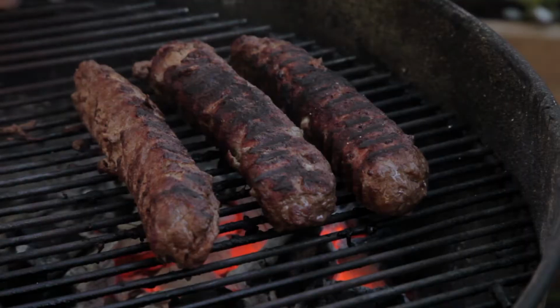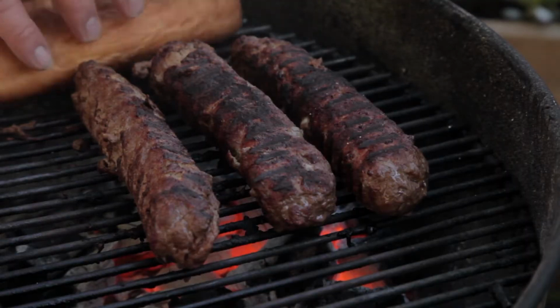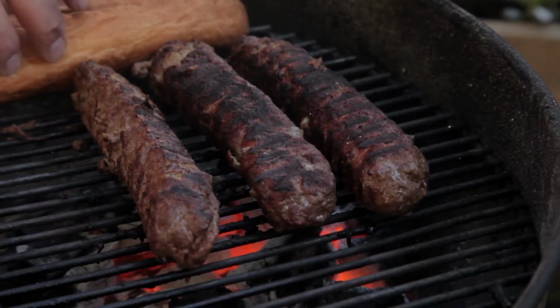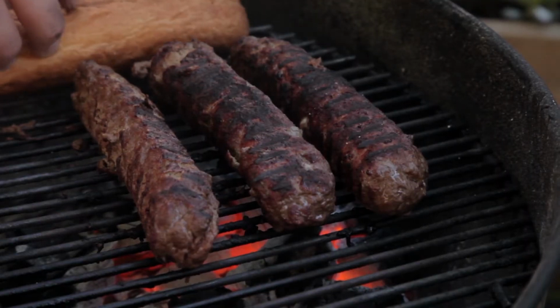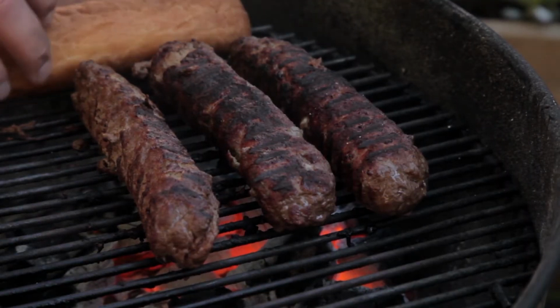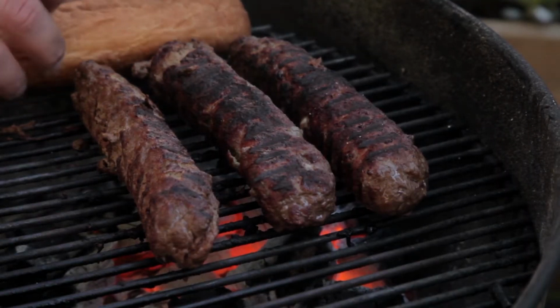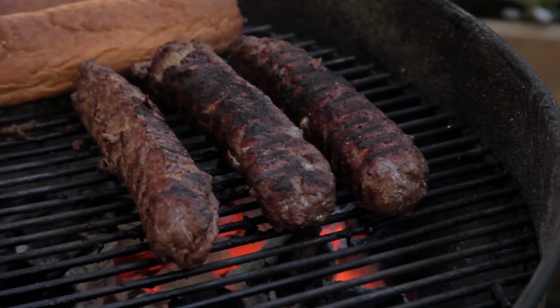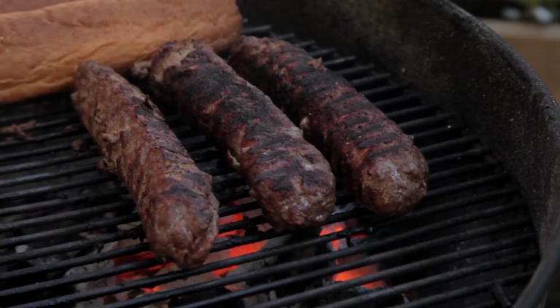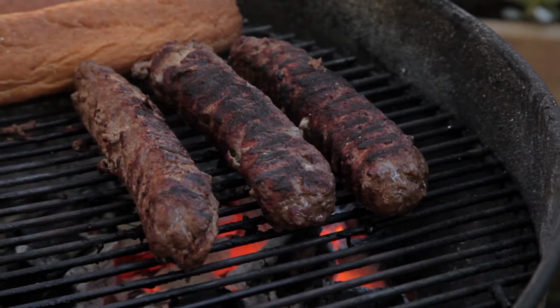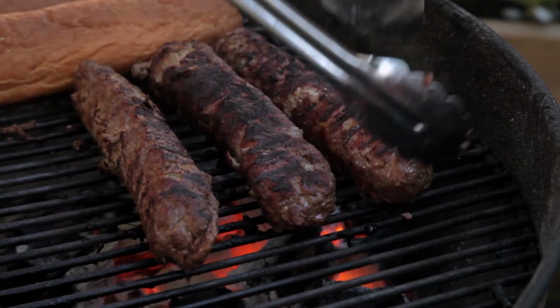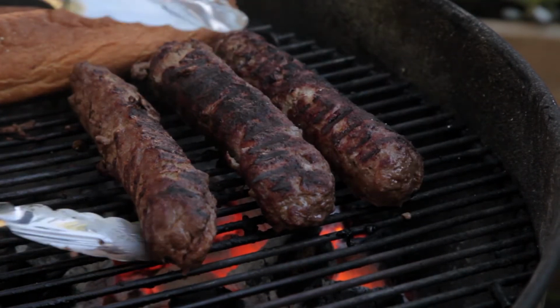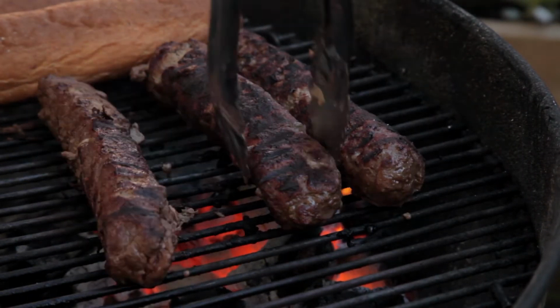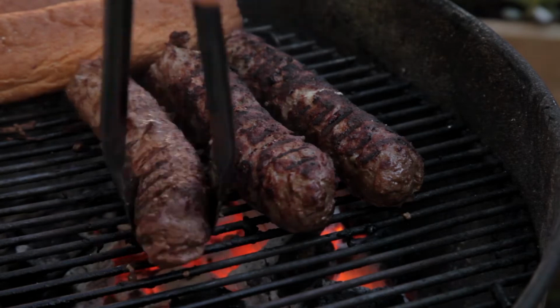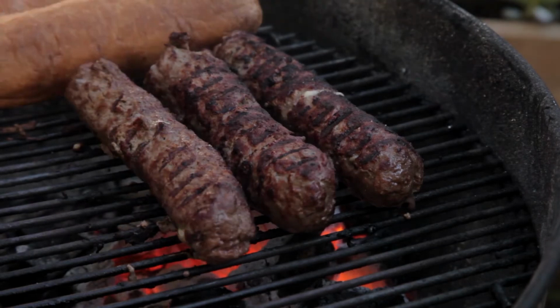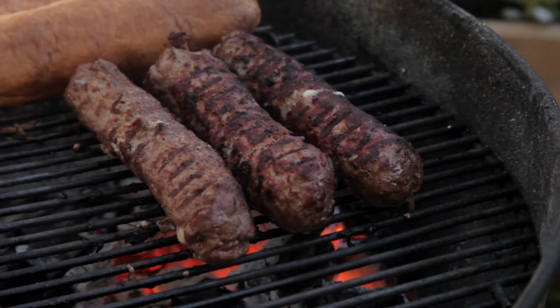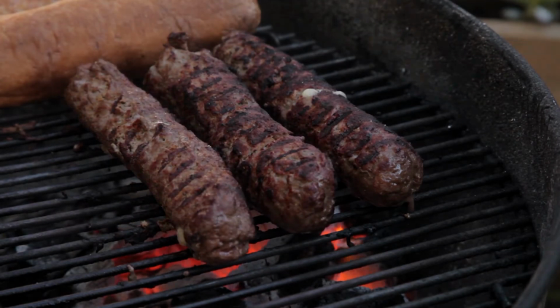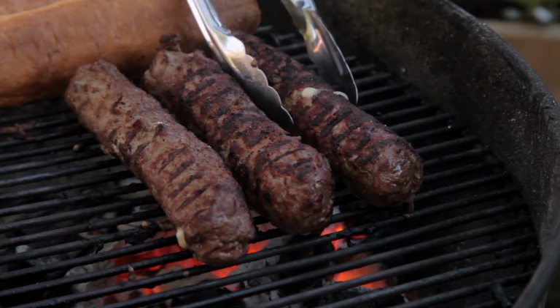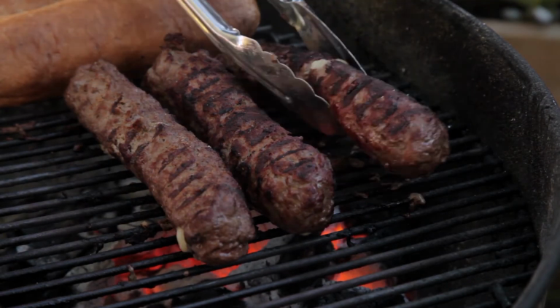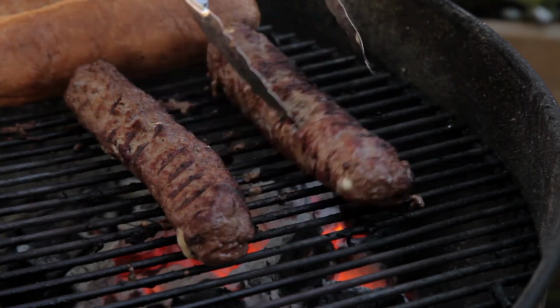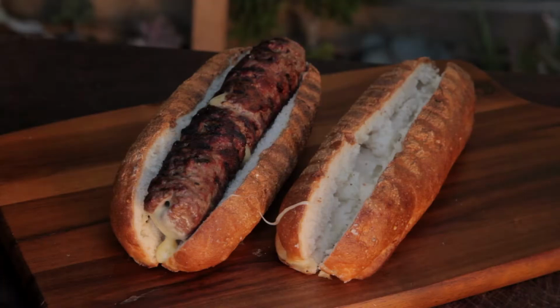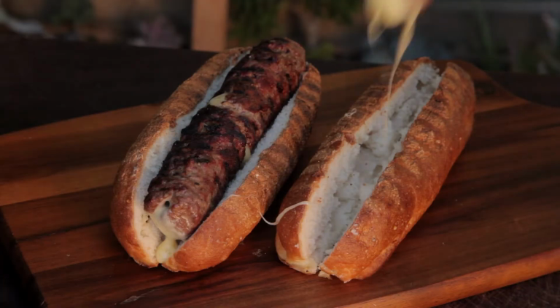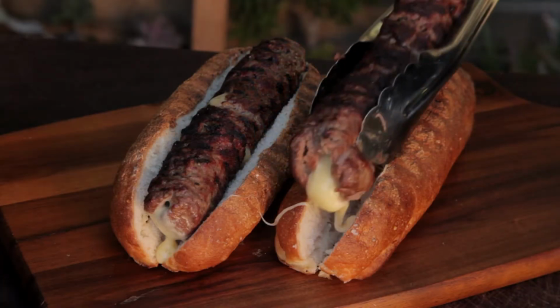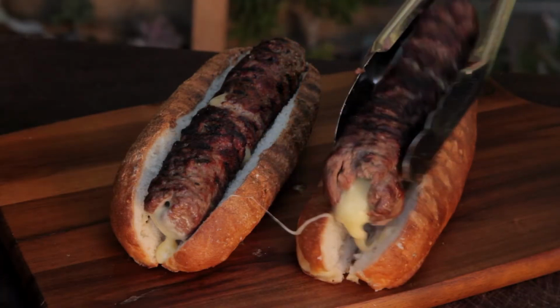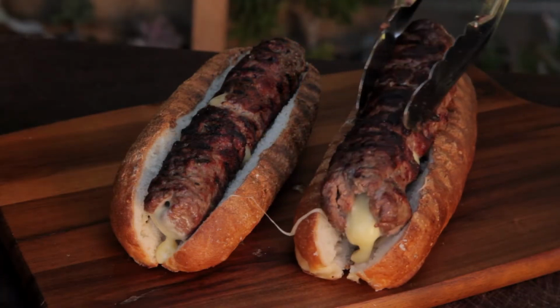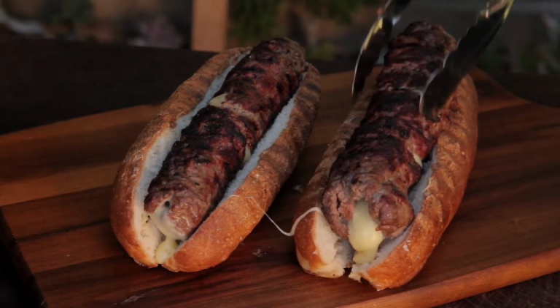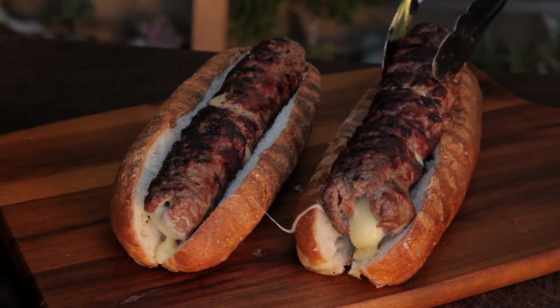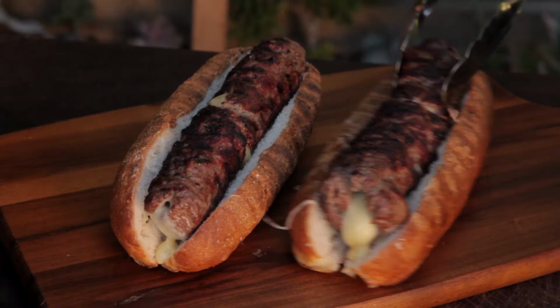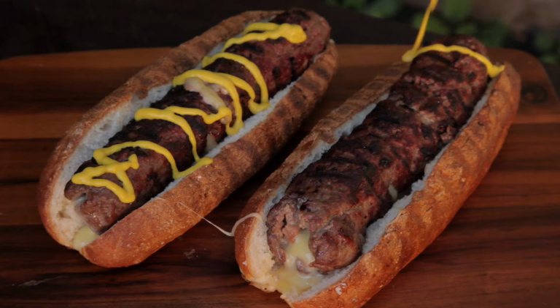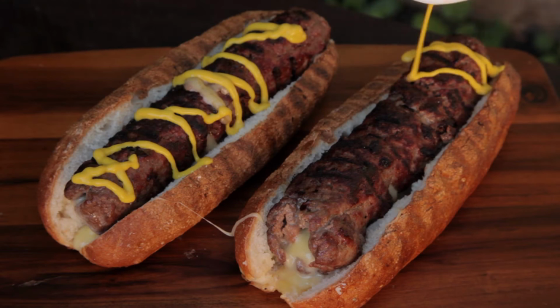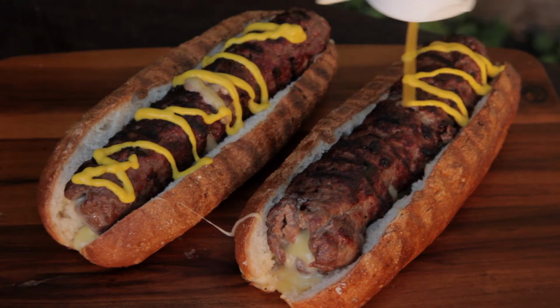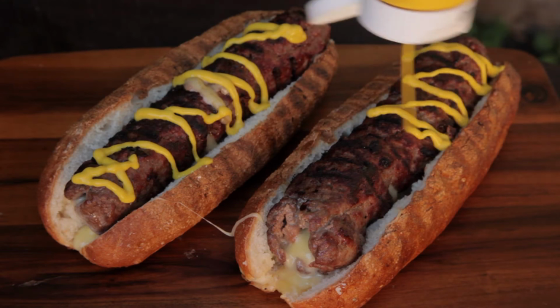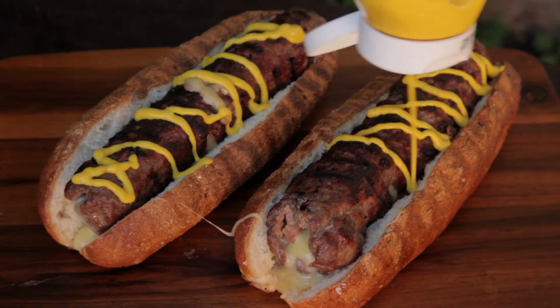Make sure you don't forget to toast your hot dog rolls. Once these are cooked through, add to the bun and add a little bit of mustard.